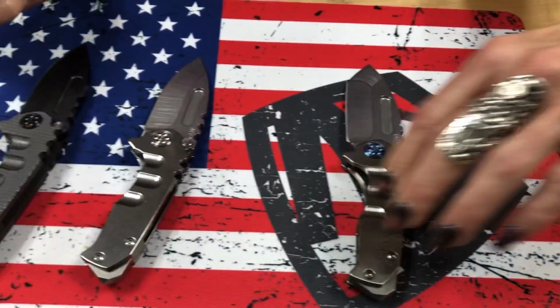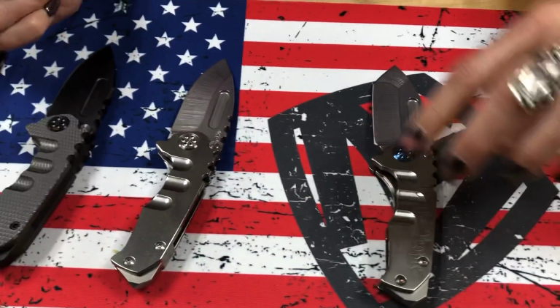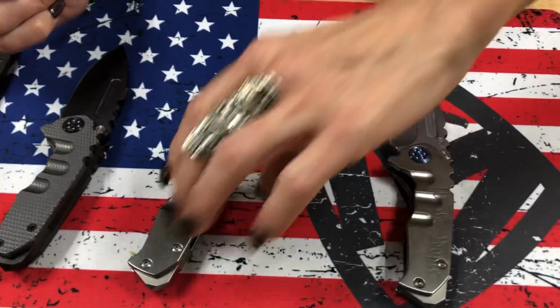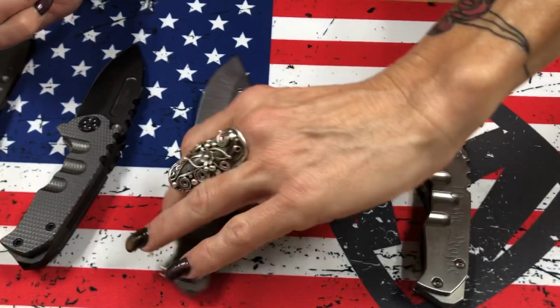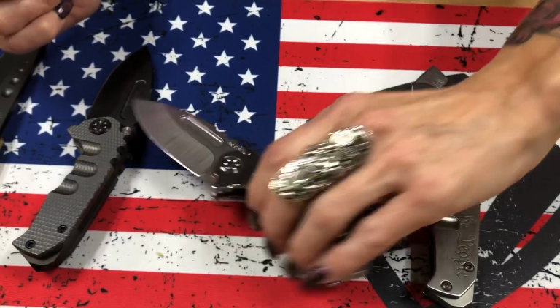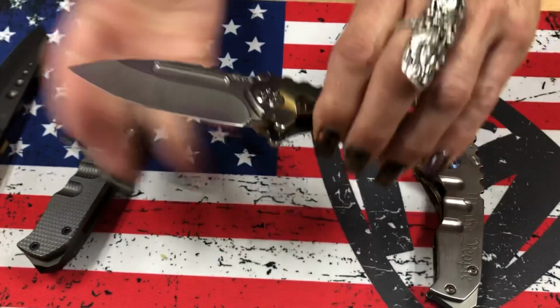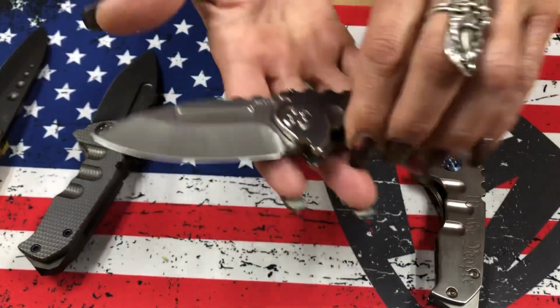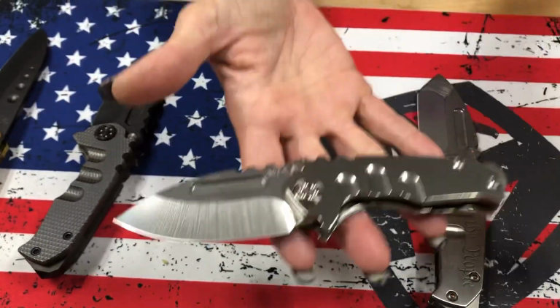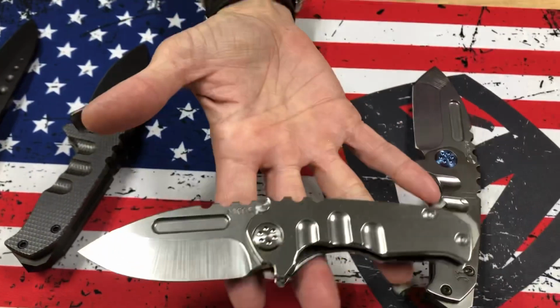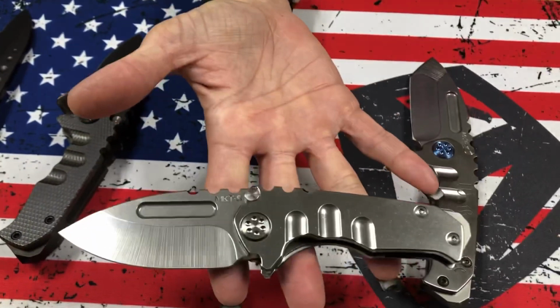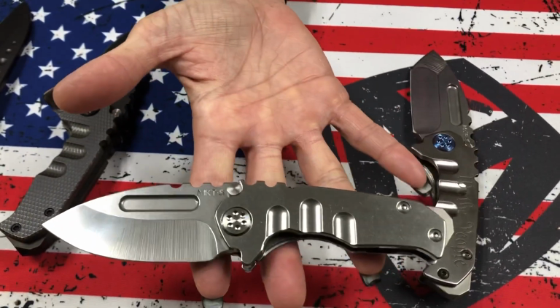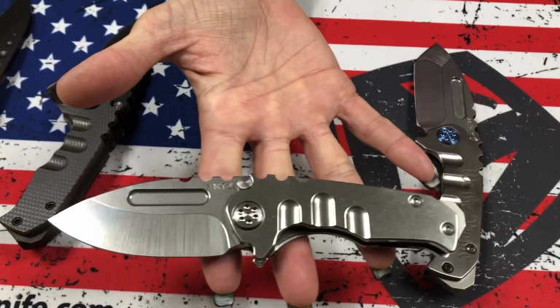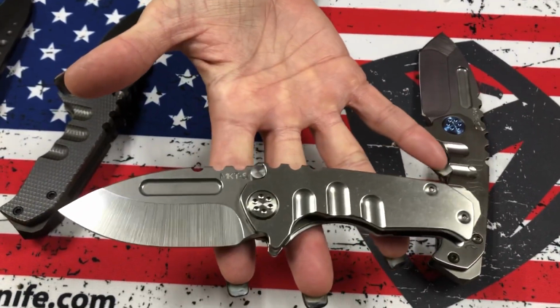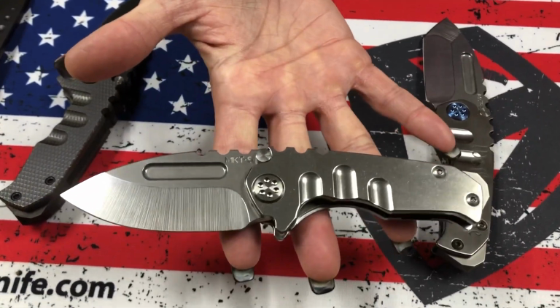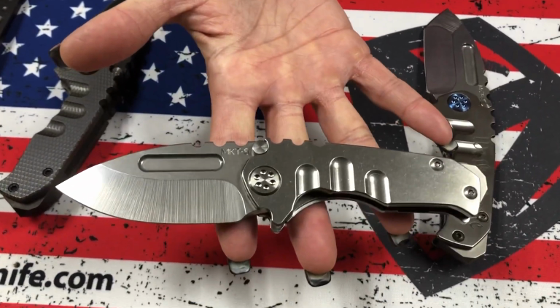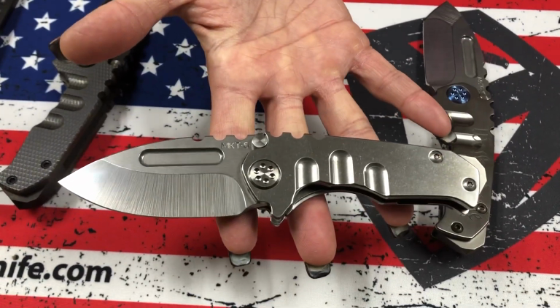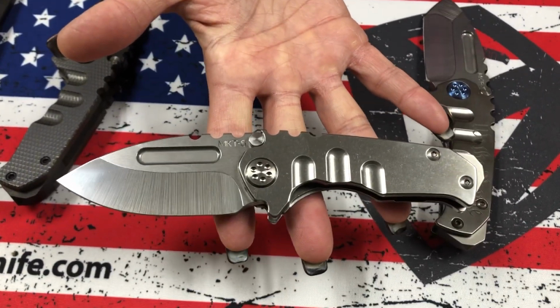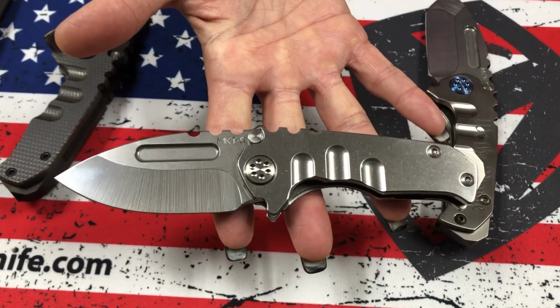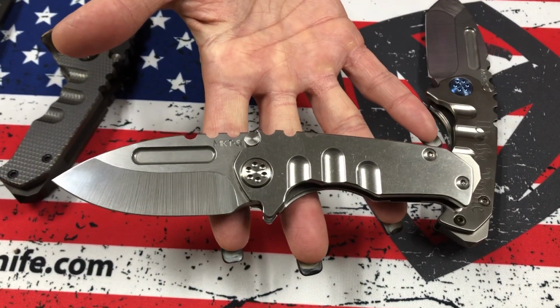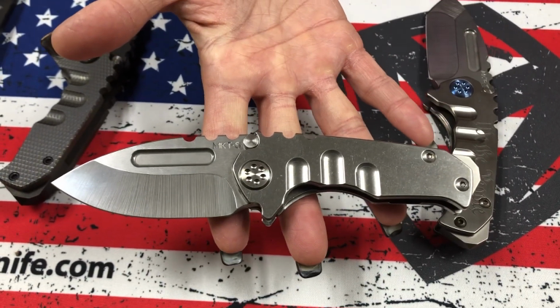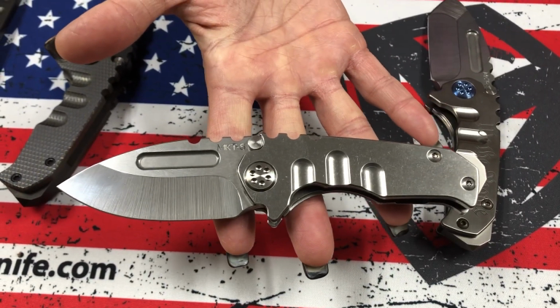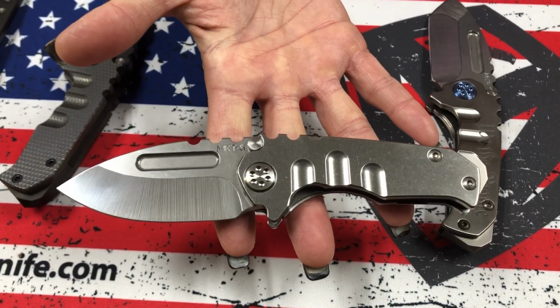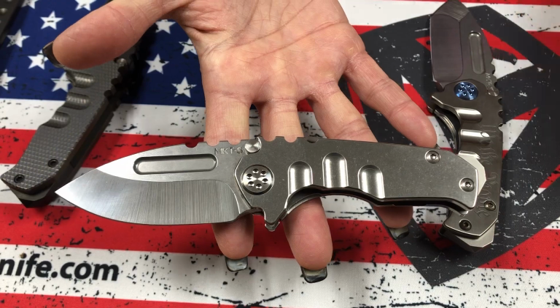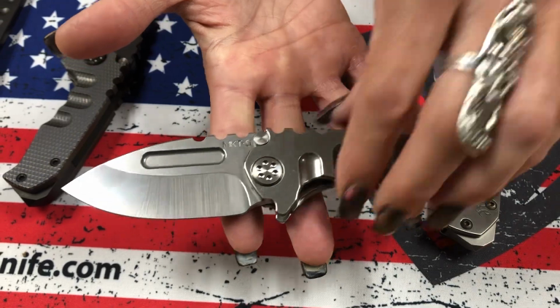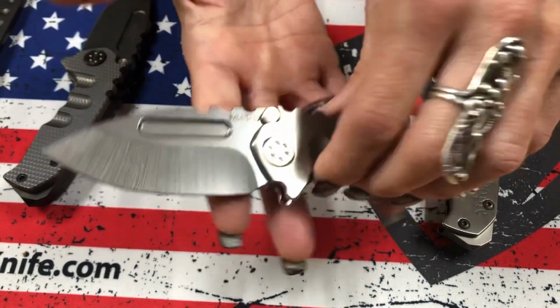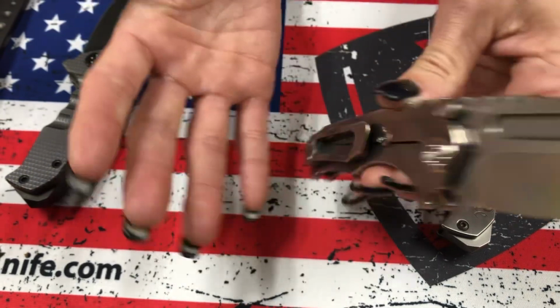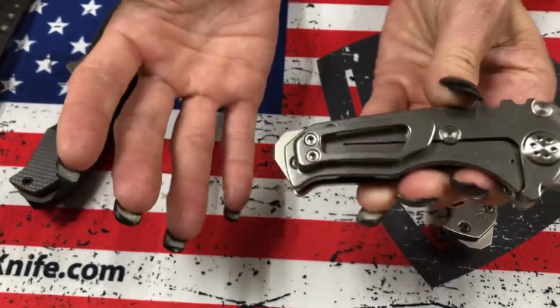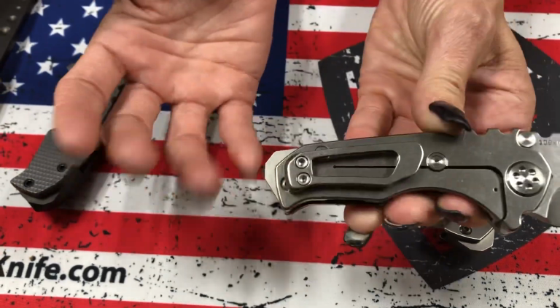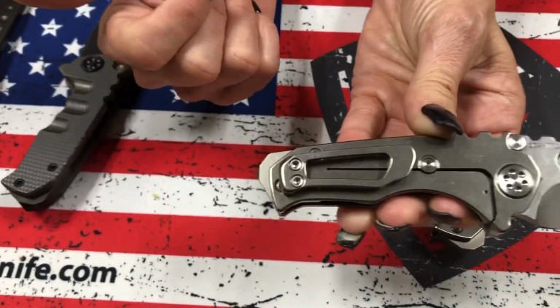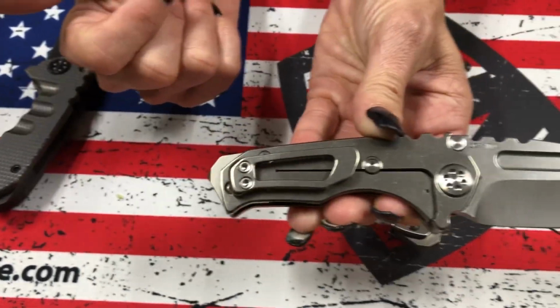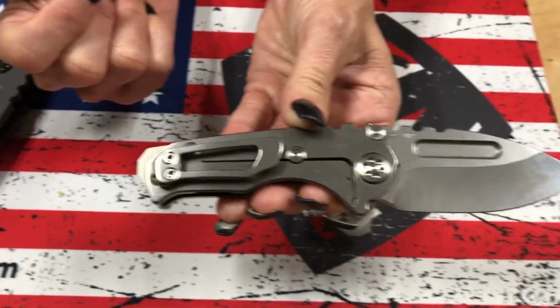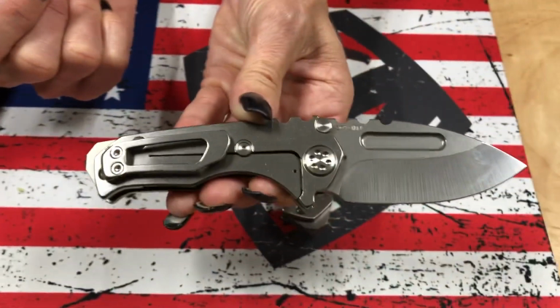Micro Praetorian T number one. The second one's a full Terminator drop point — S35, Tumbled Drop Point blade, Tumbled Handles, standard hardware and clip.